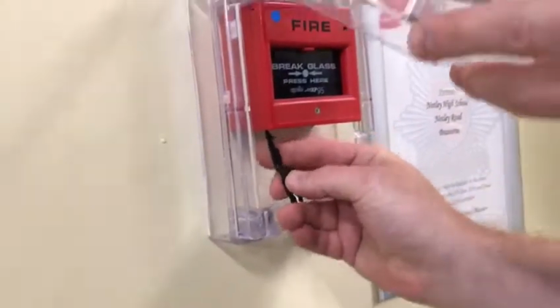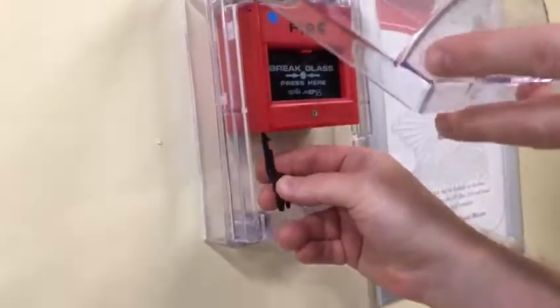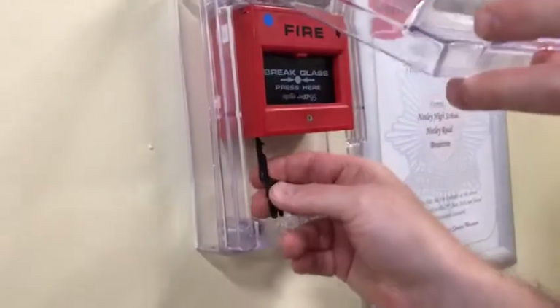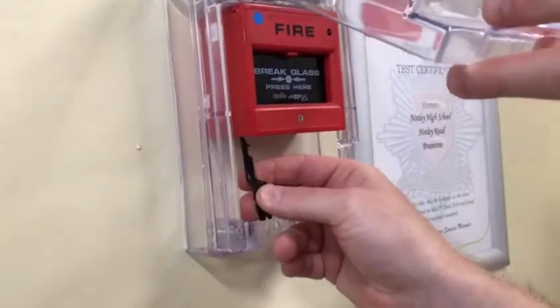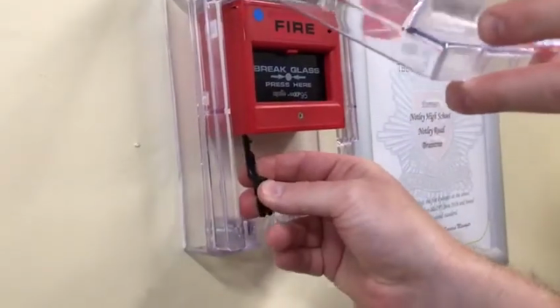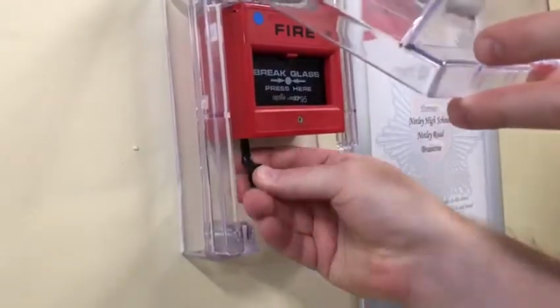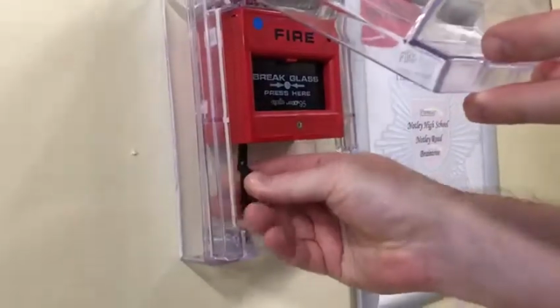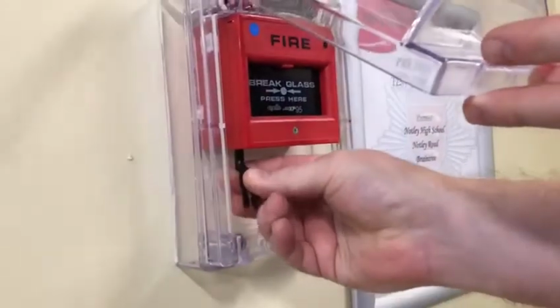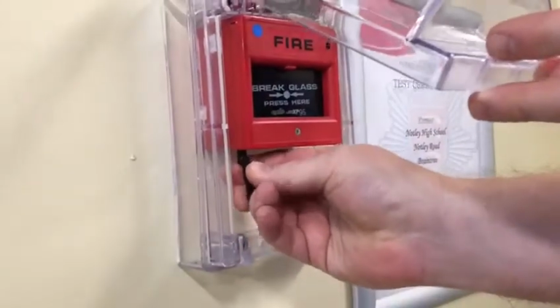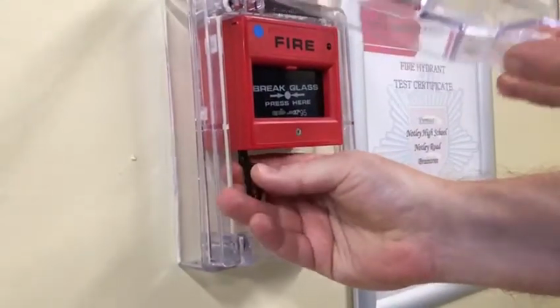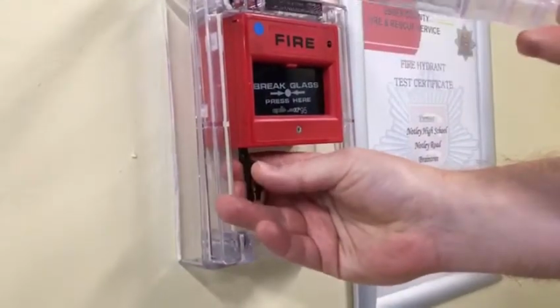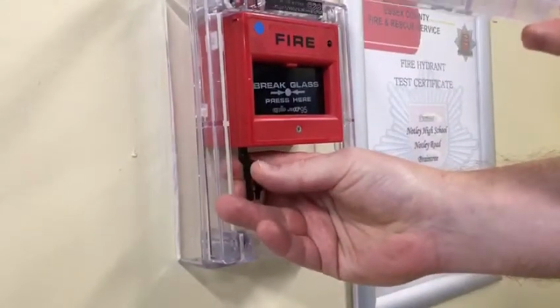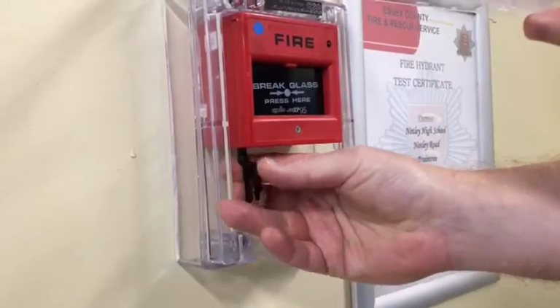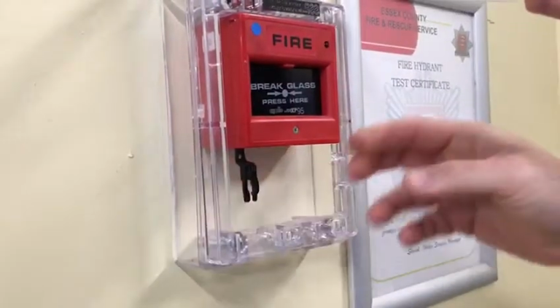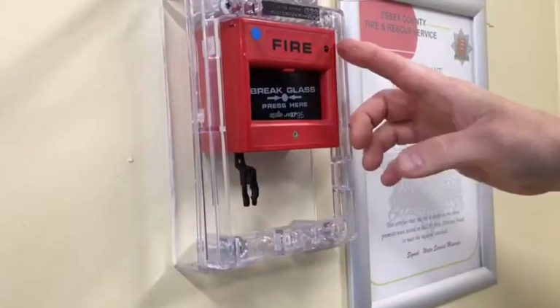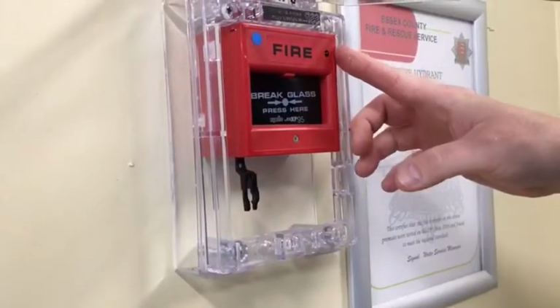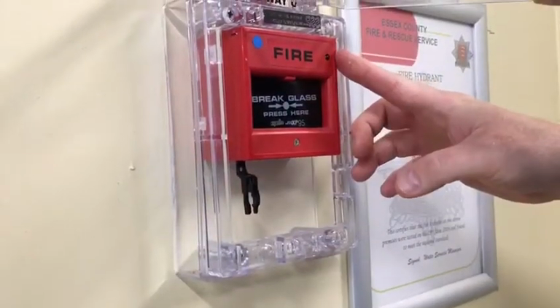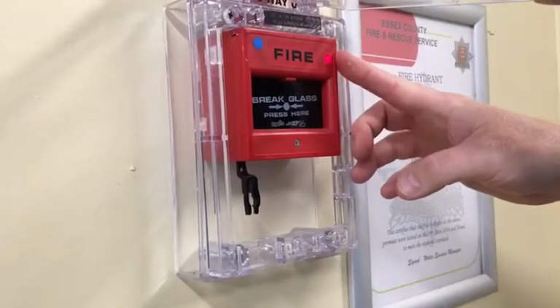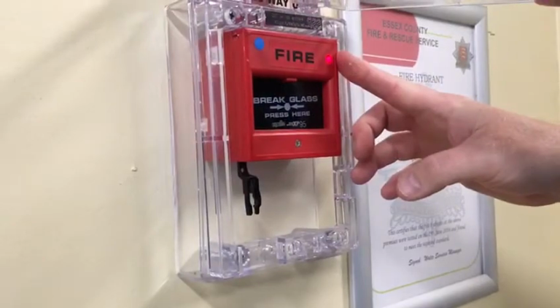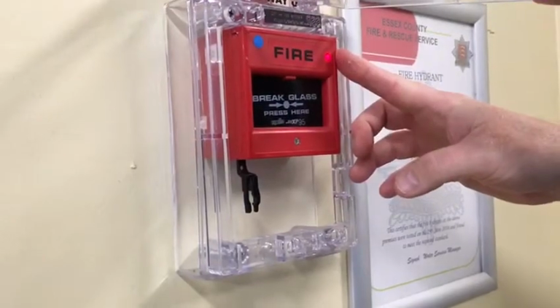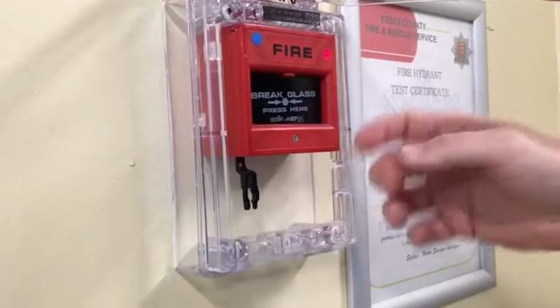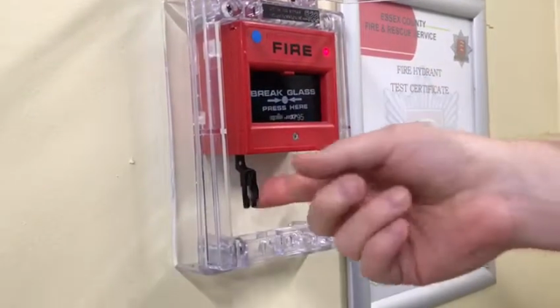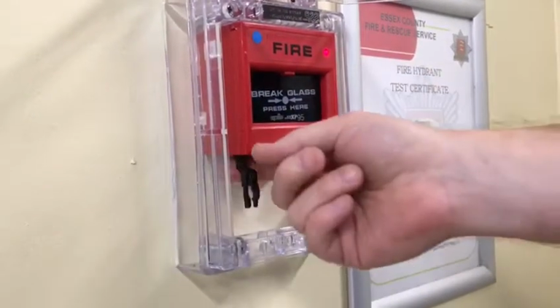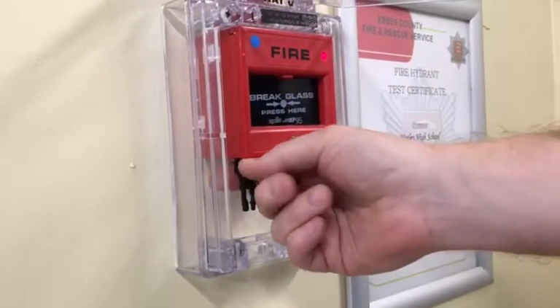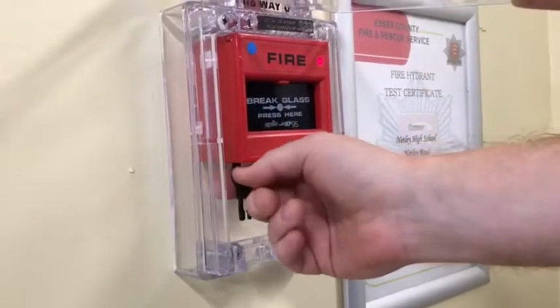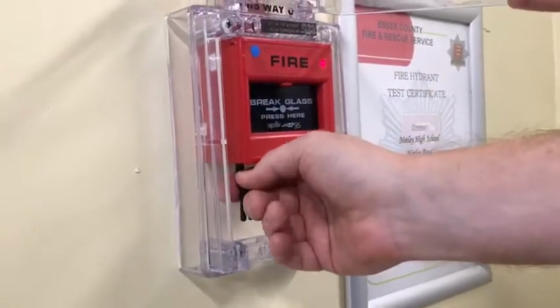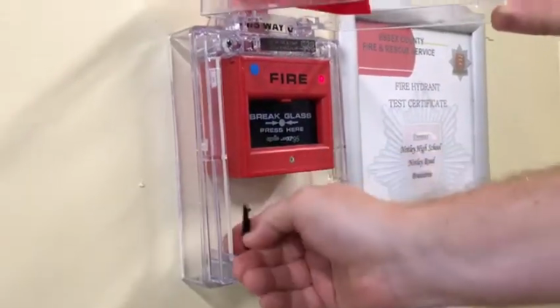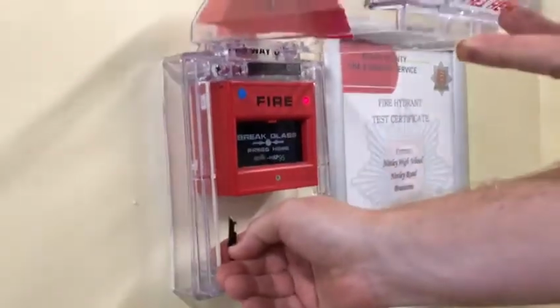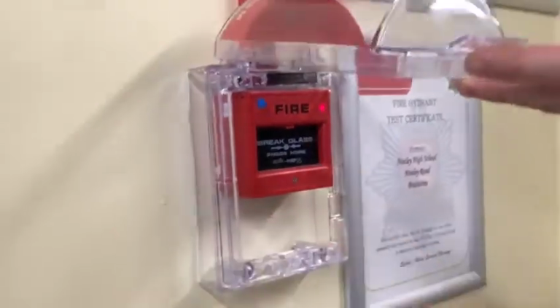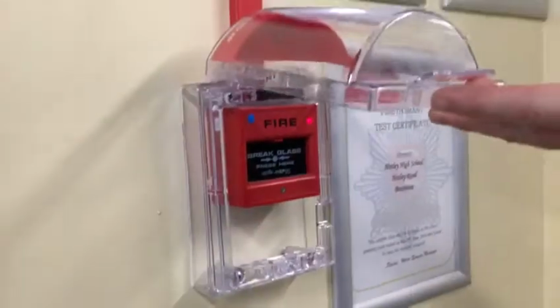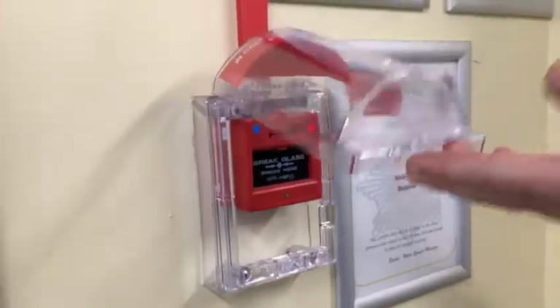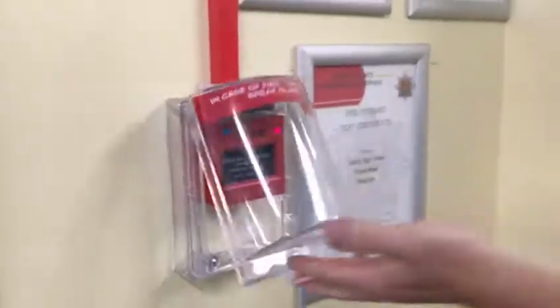Put the key into the call point, push up slightly until you see the red light appear on the call point. Remove the key and the glass will go back up.